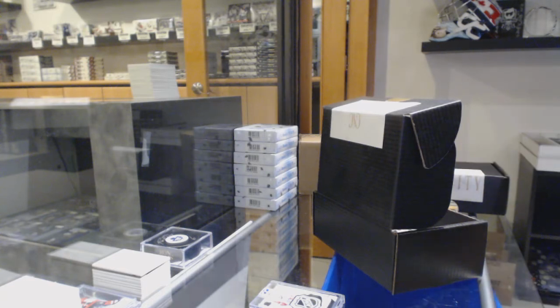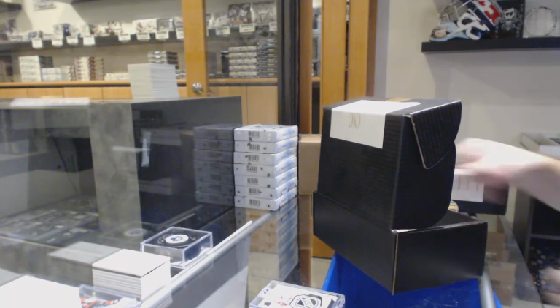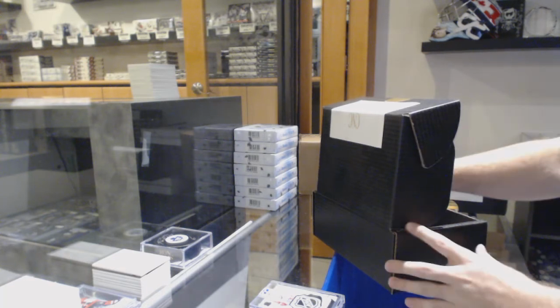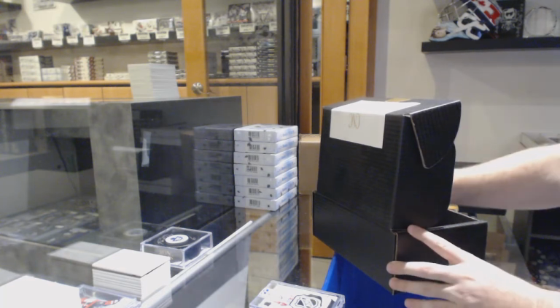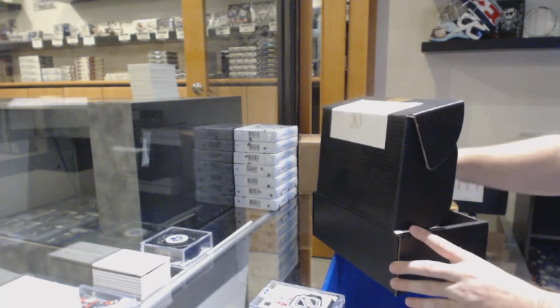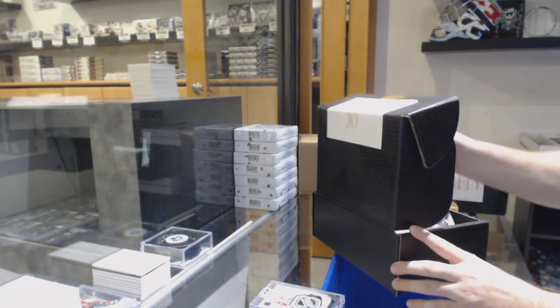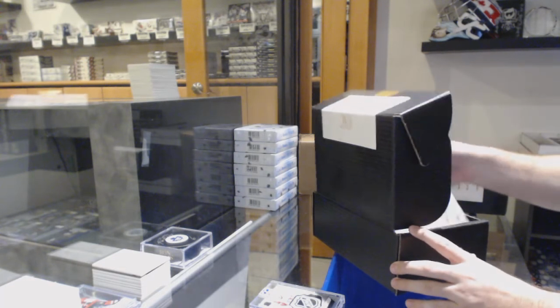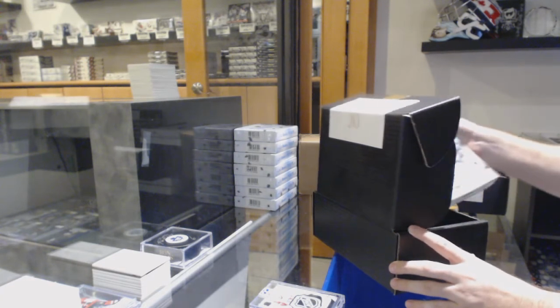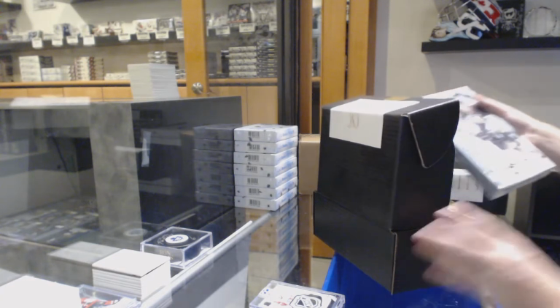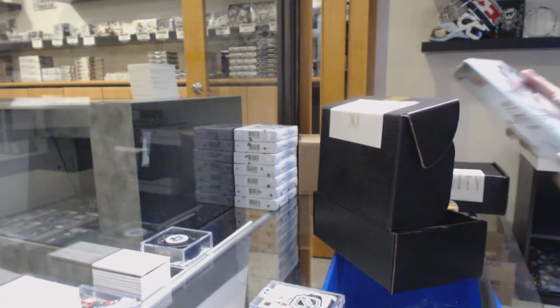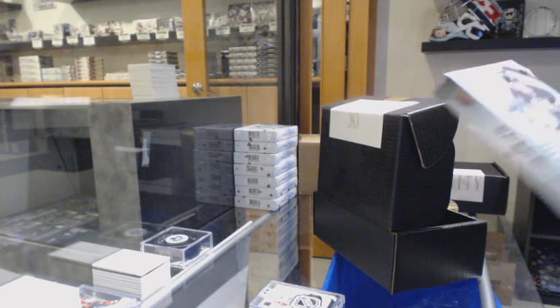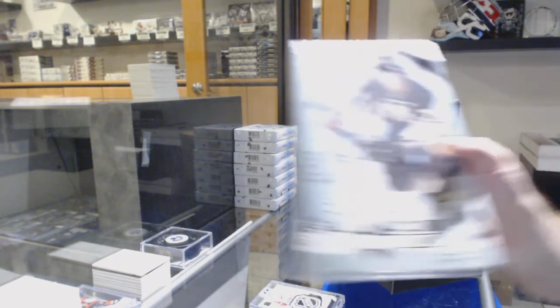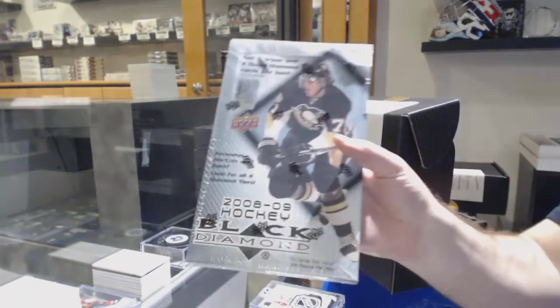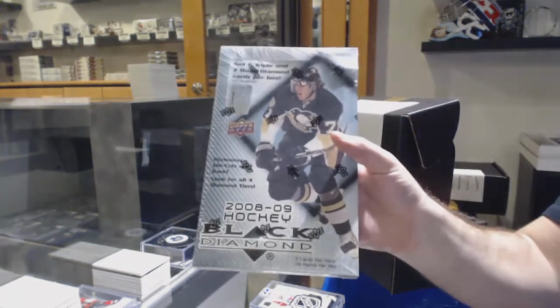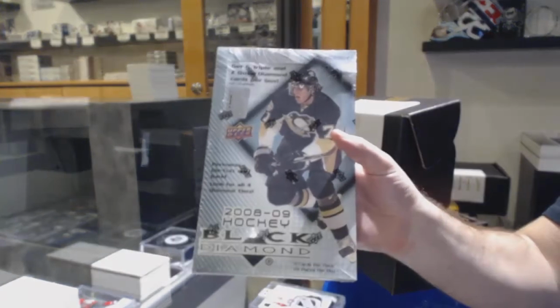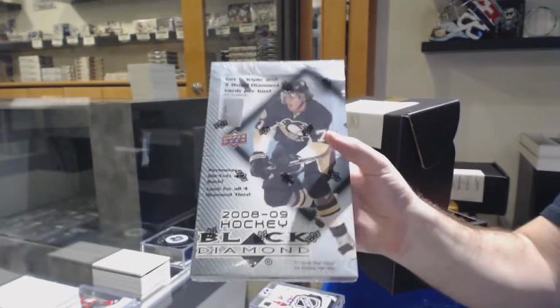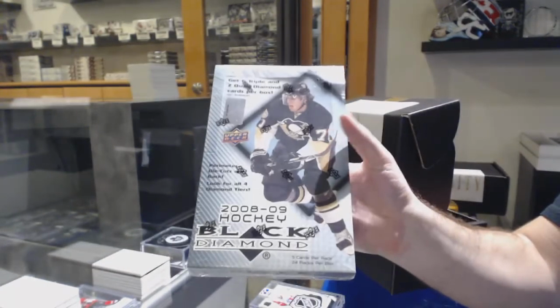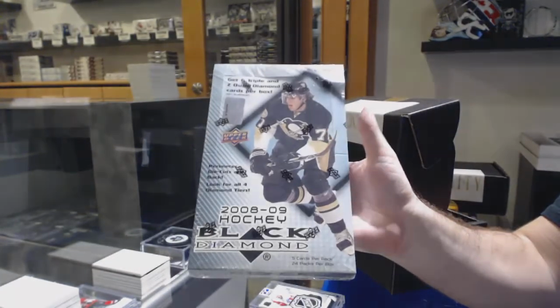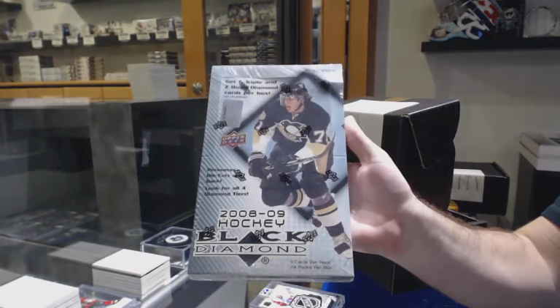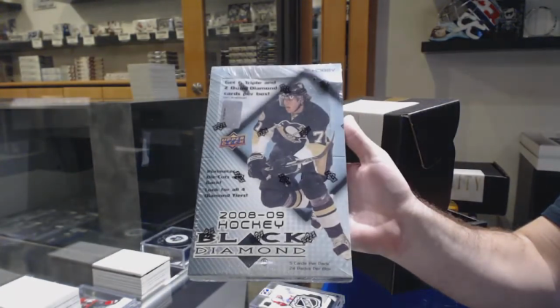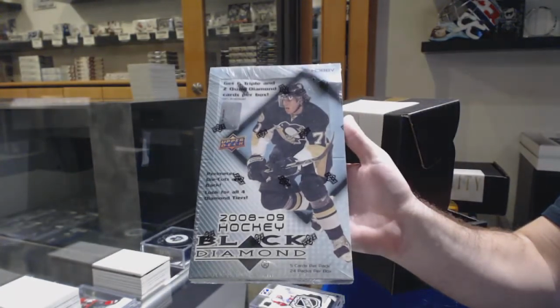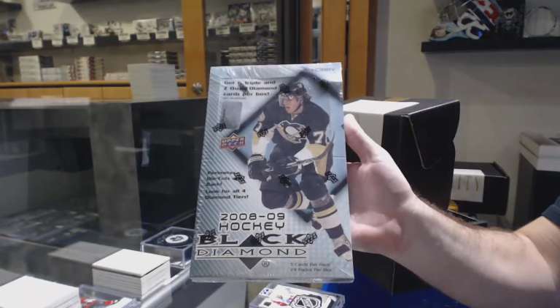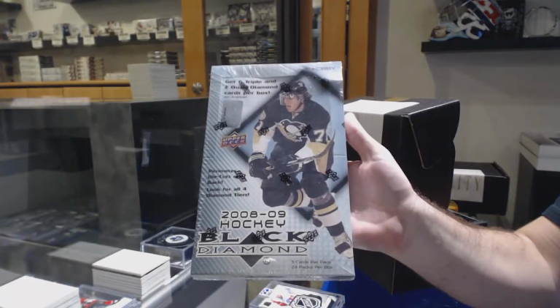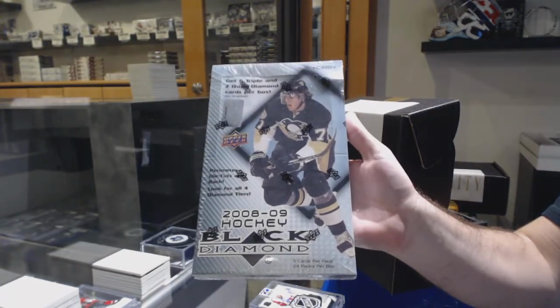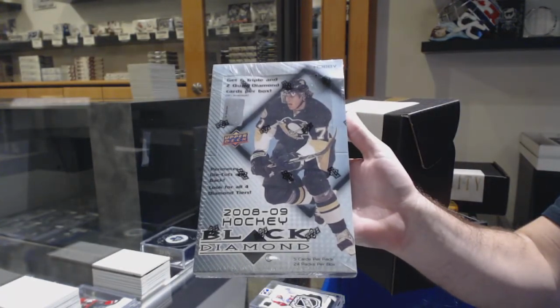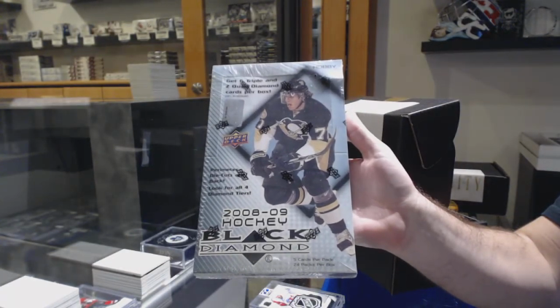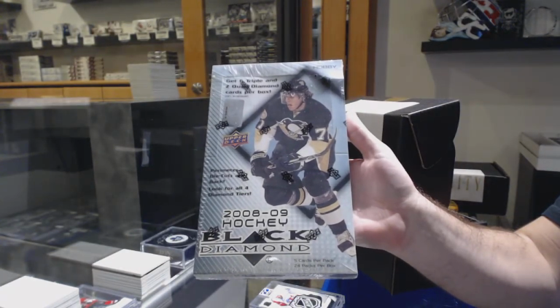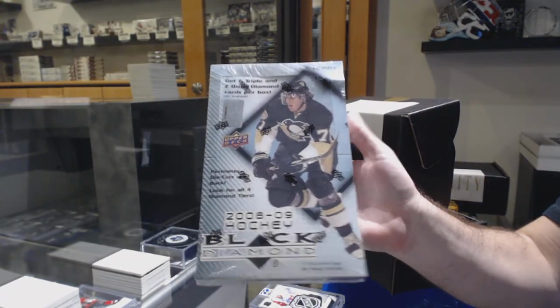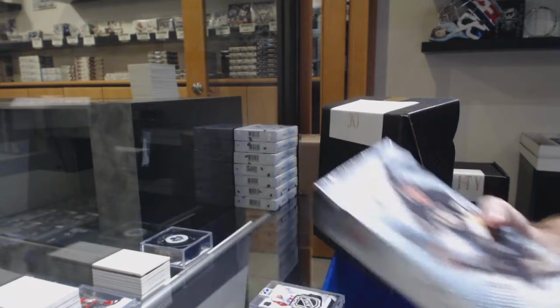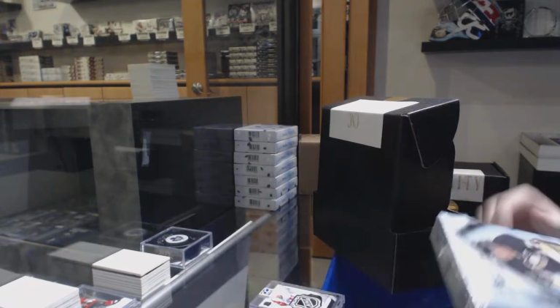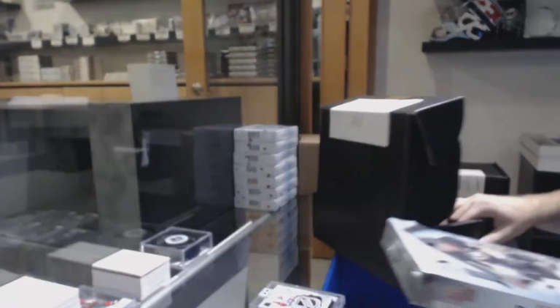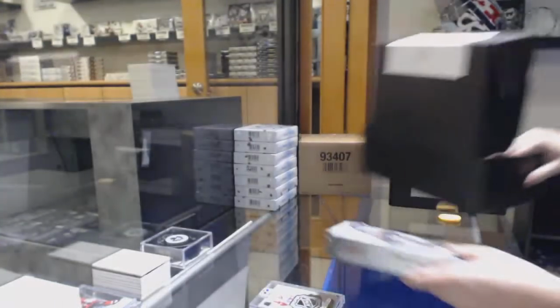In the box — got some fun potential. 0809 Black Diamond, so that has some good potential.